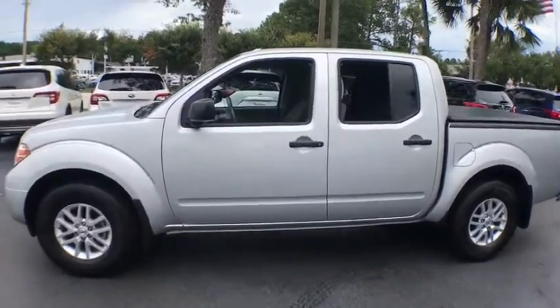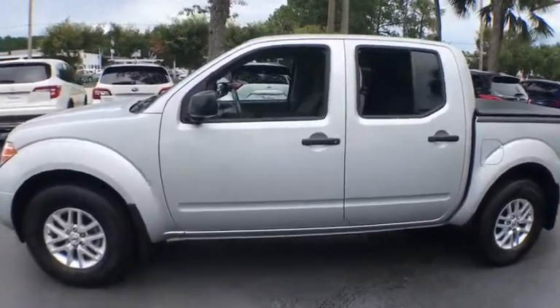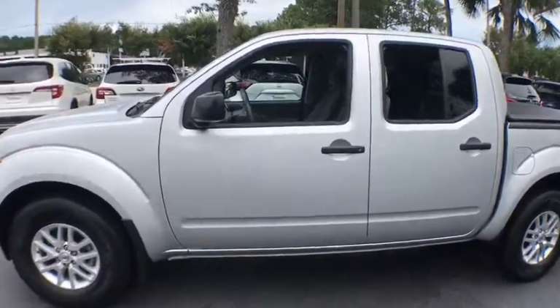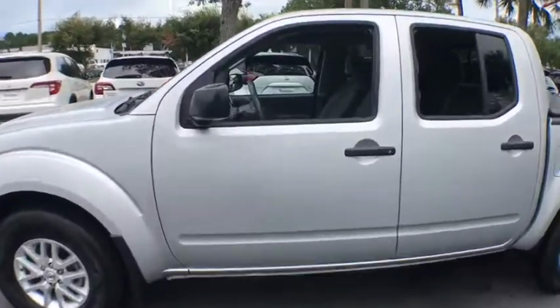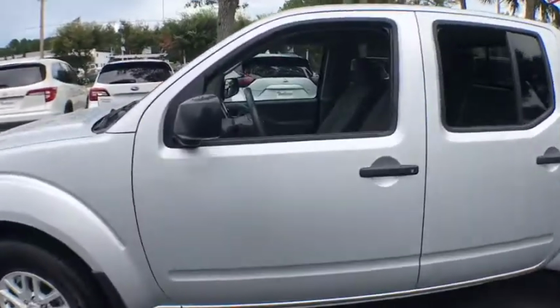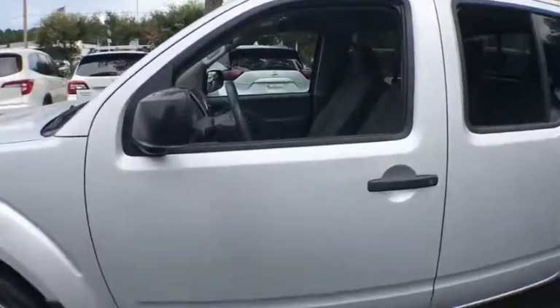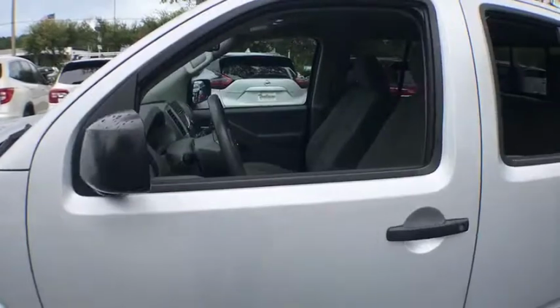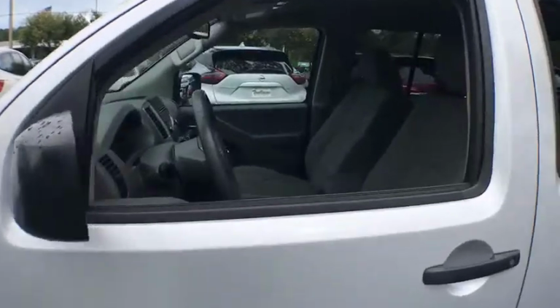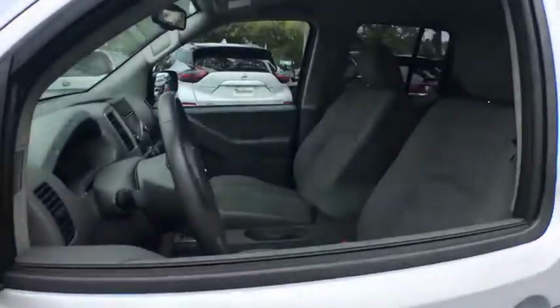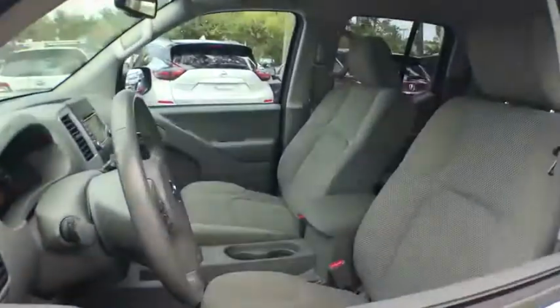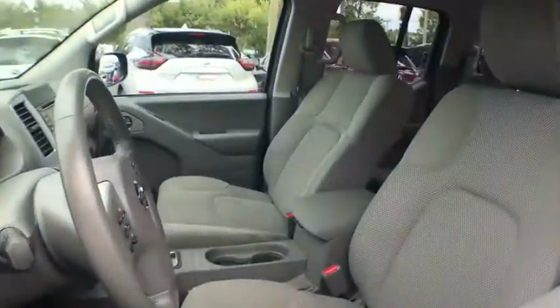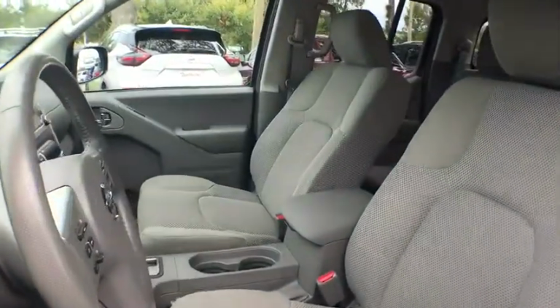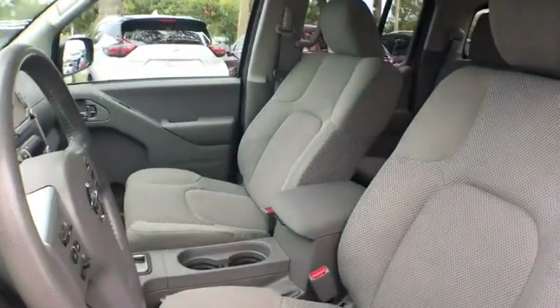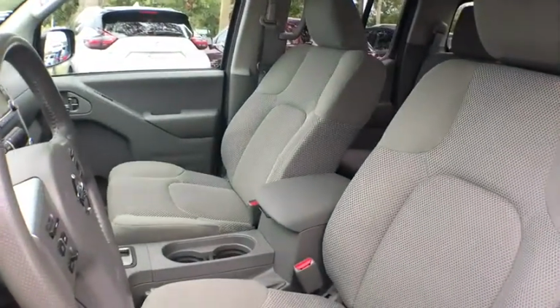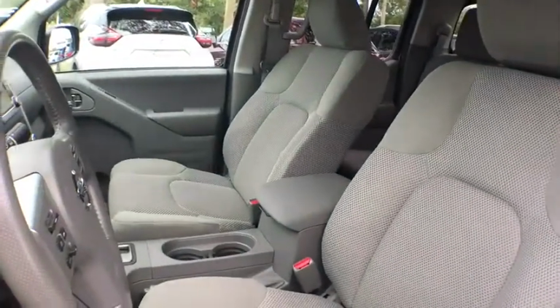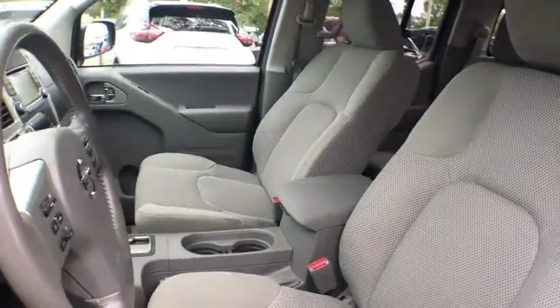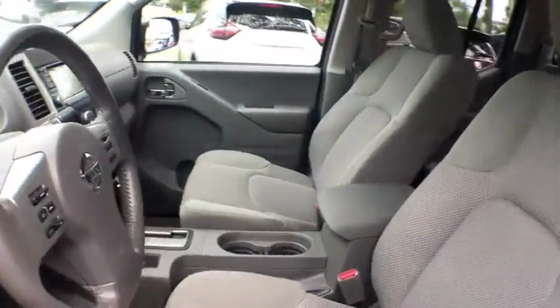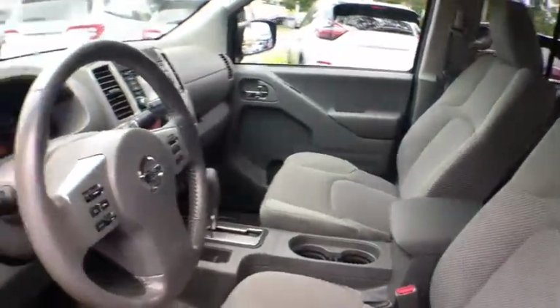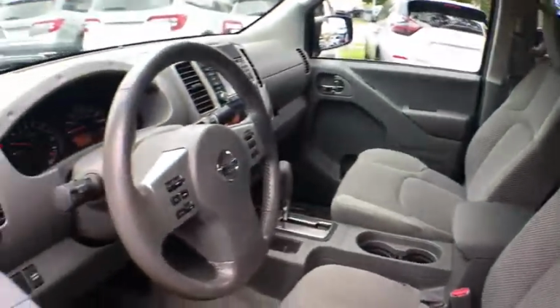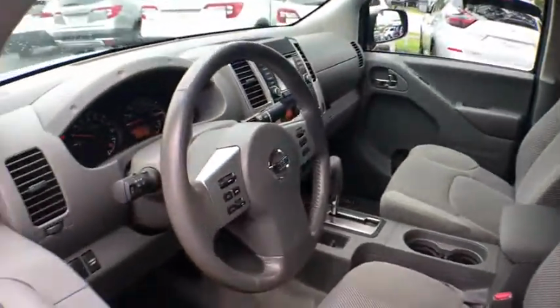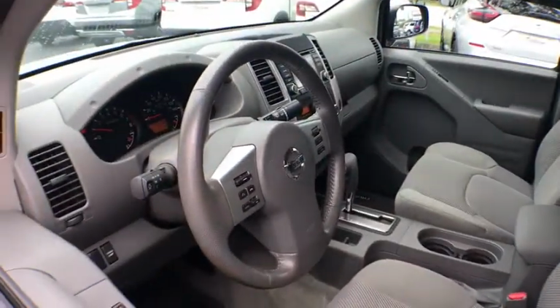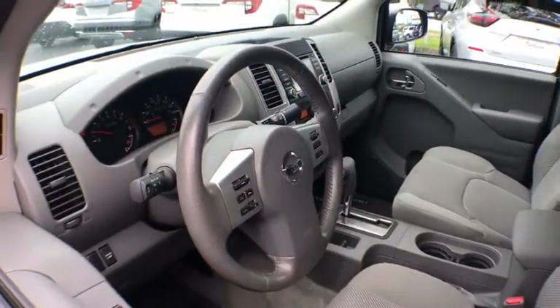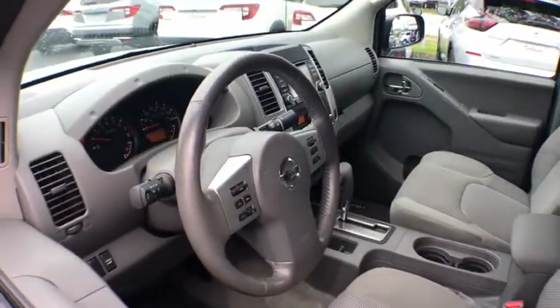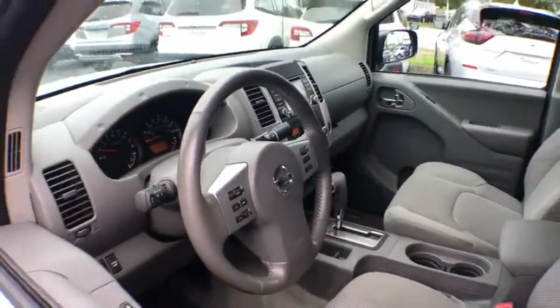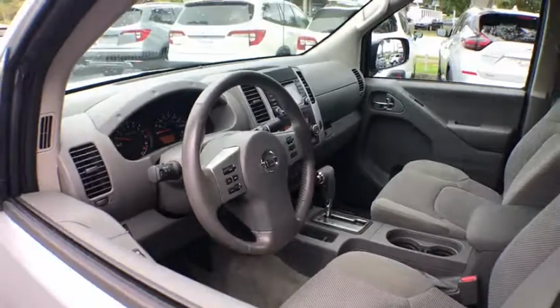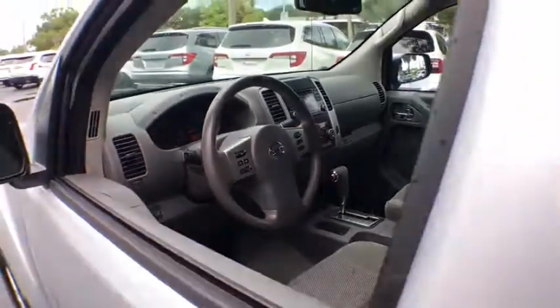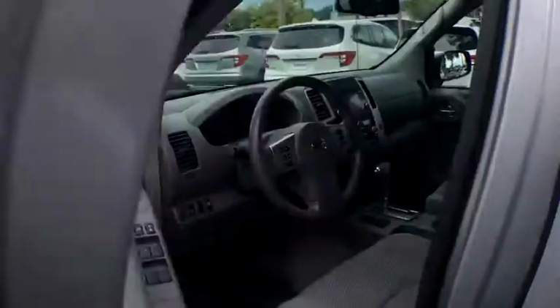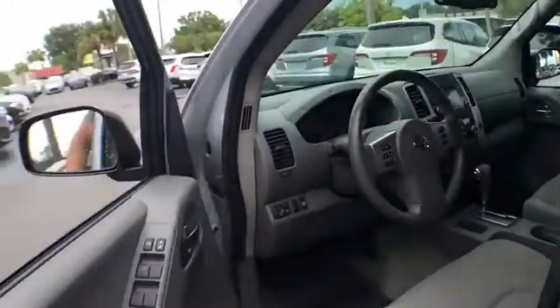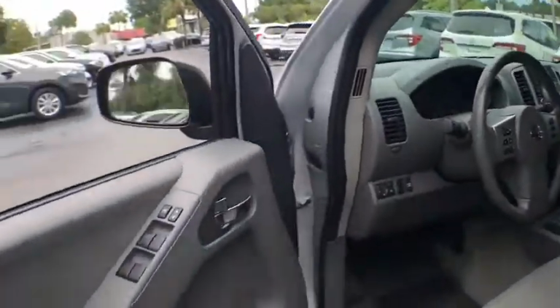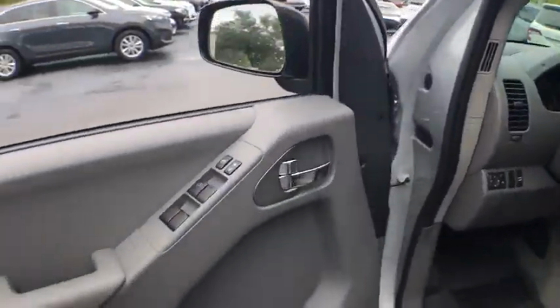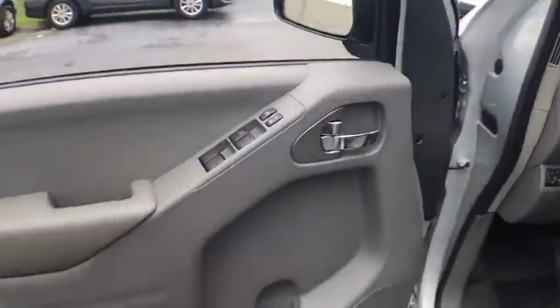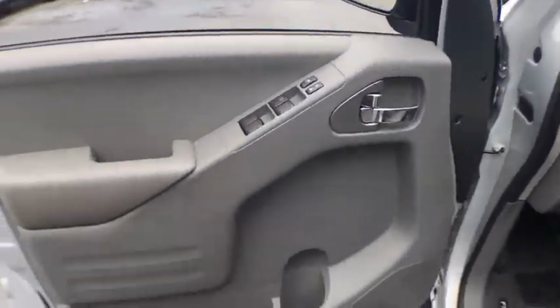The Frontier's interior comforts include cab versatility, under-seat storage, and seating for five. This vehicle has less than 8,000 miles.